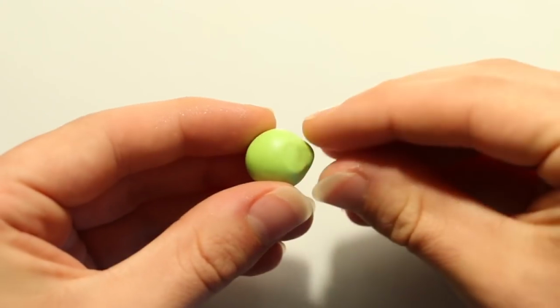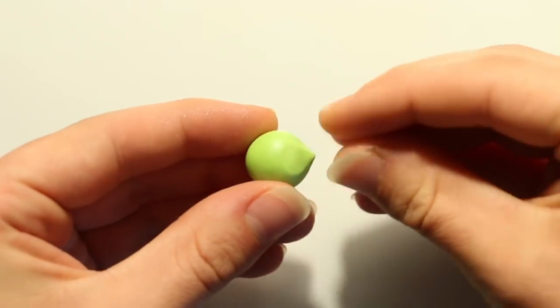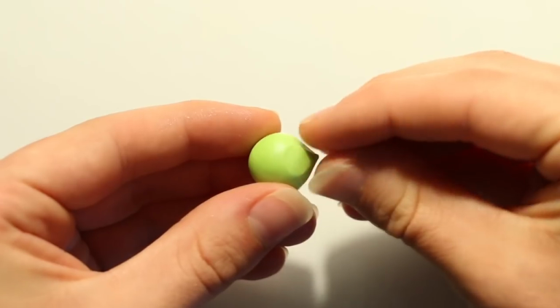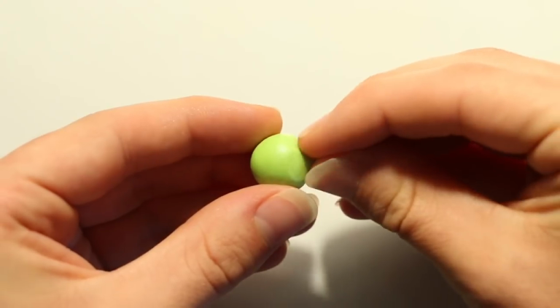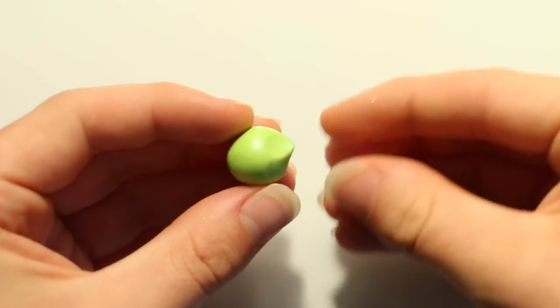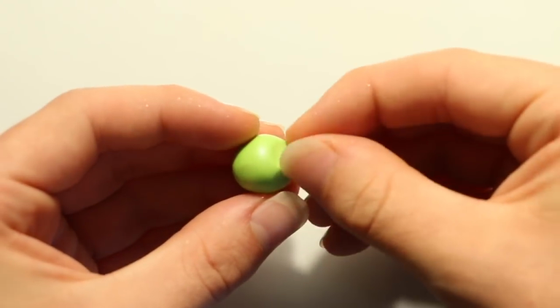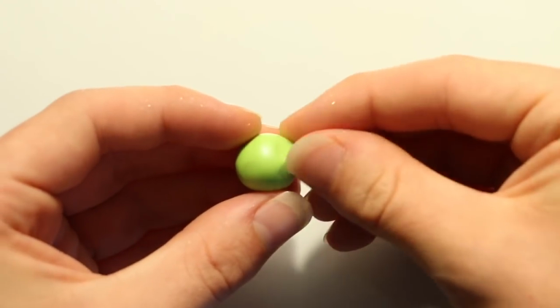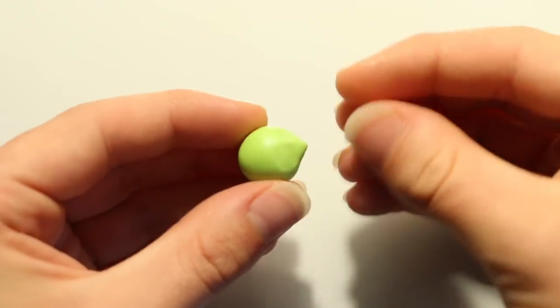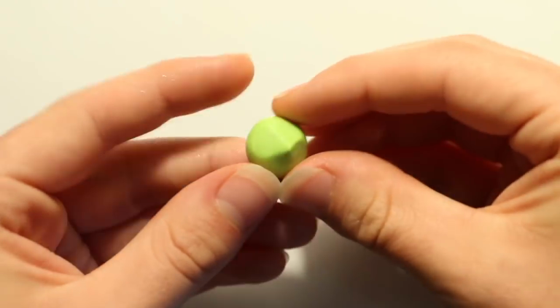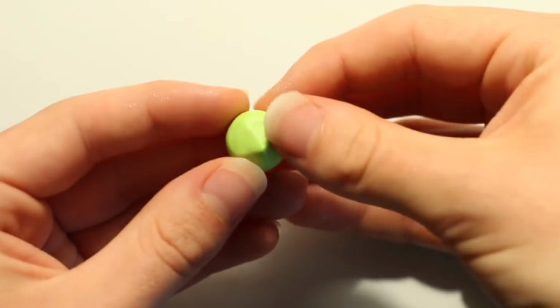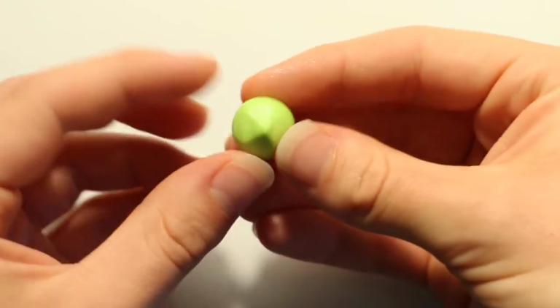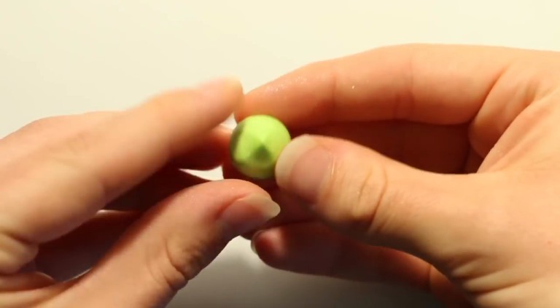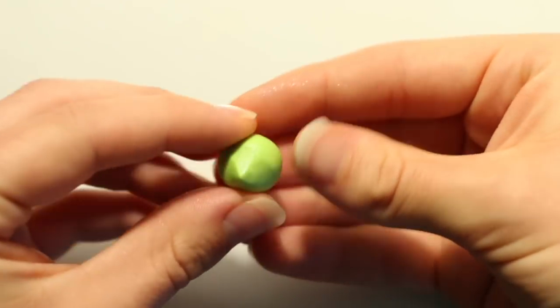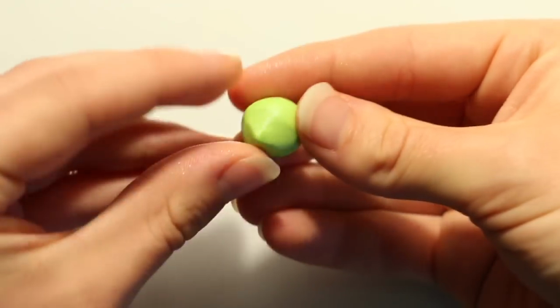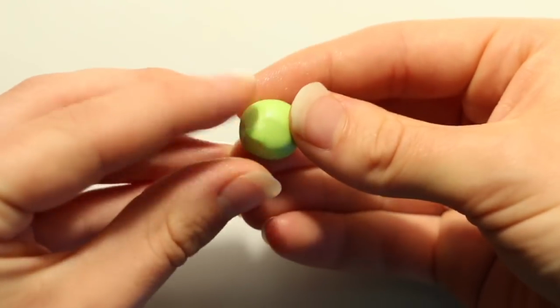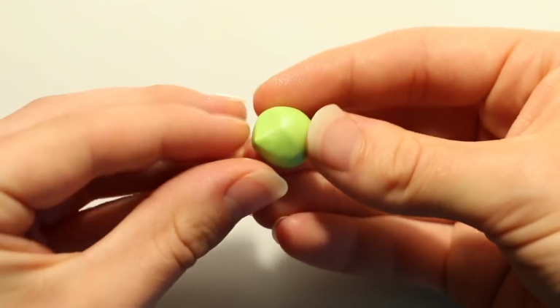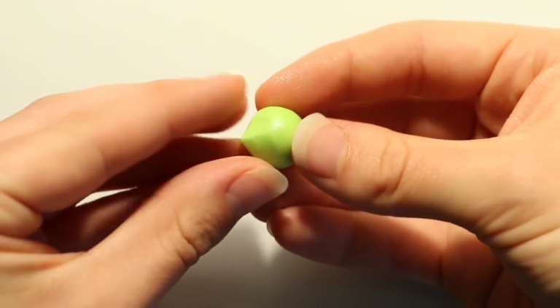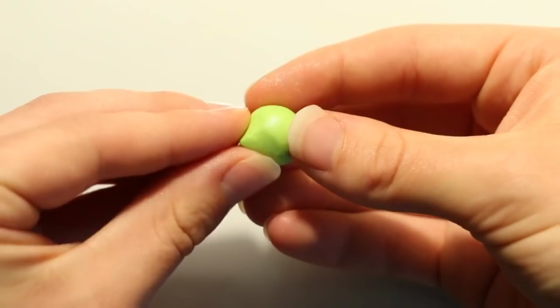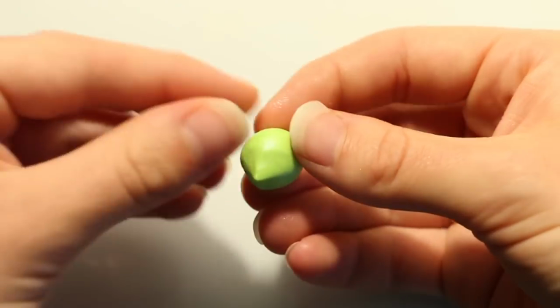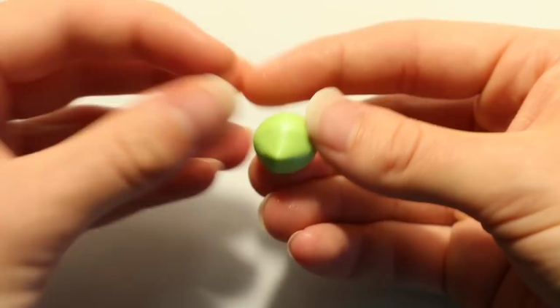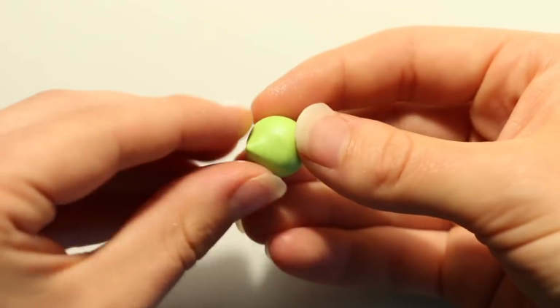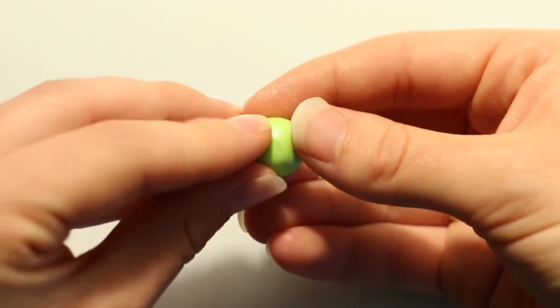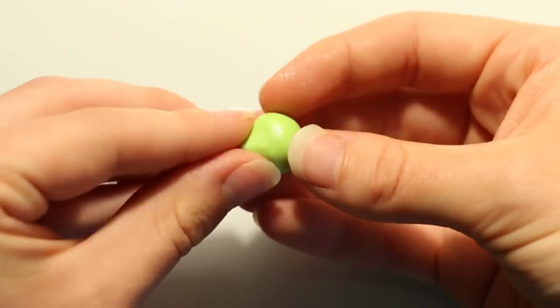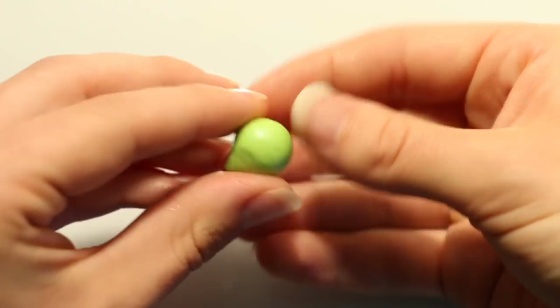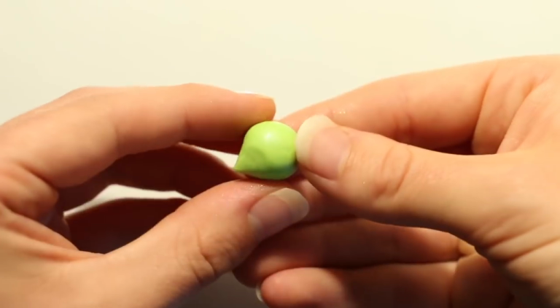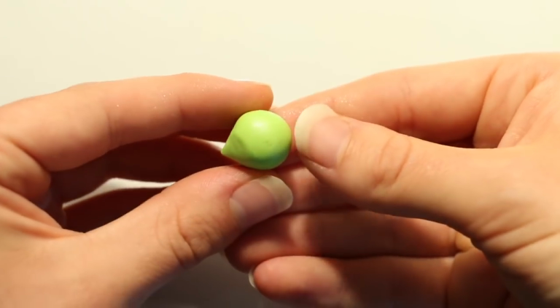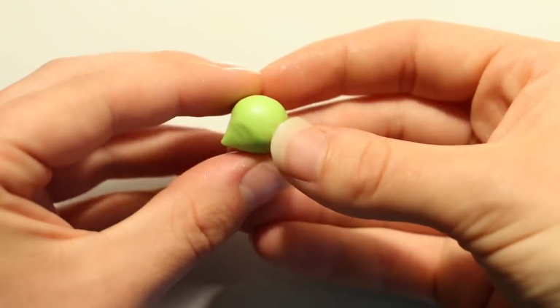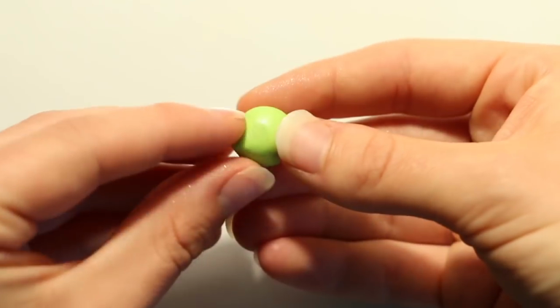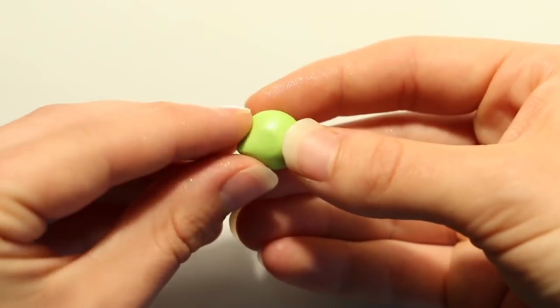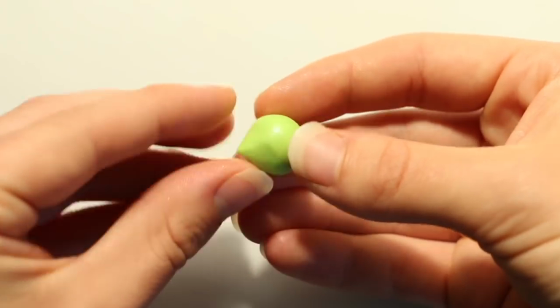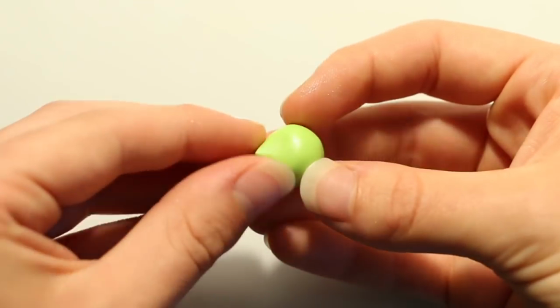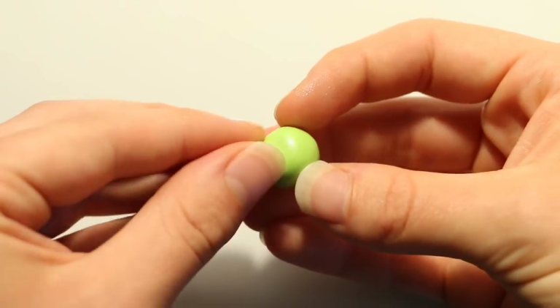You want to go ahead and start by rolling your clay into a ball for the body. Then gently pinch and pull one part of the clay — this is going to become the tail. You can smooth it out as you go.